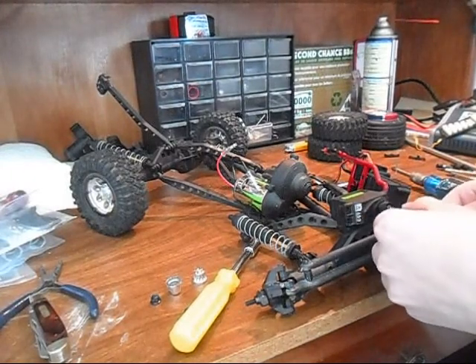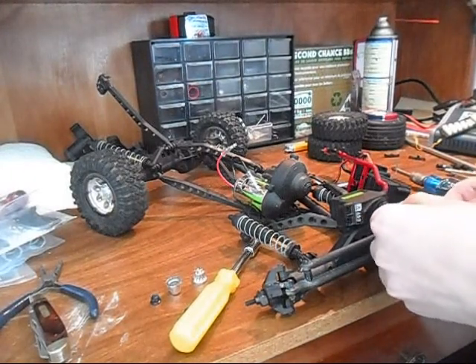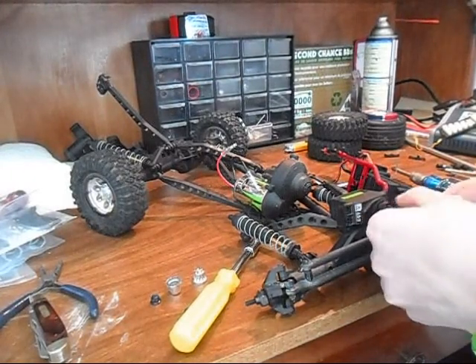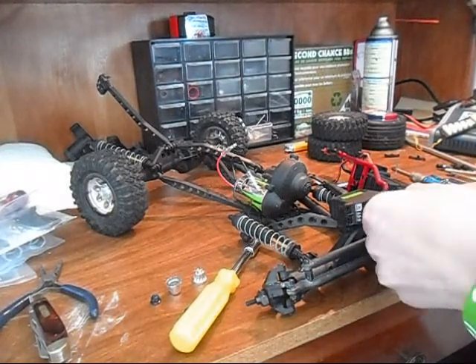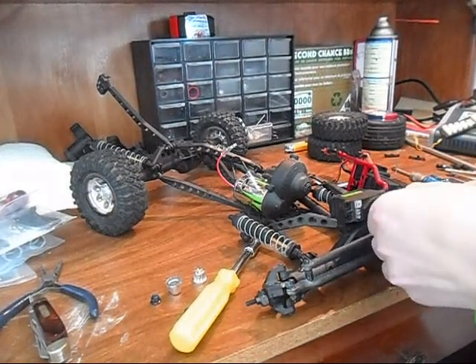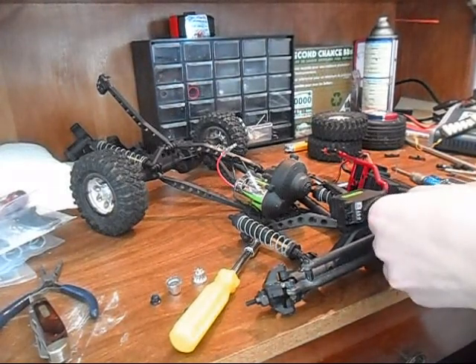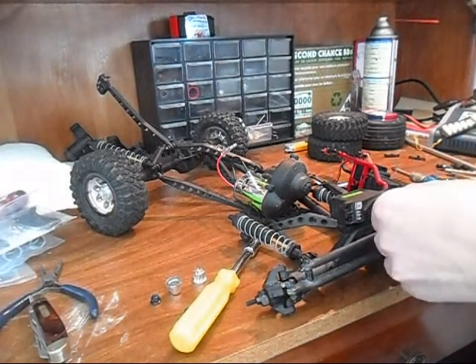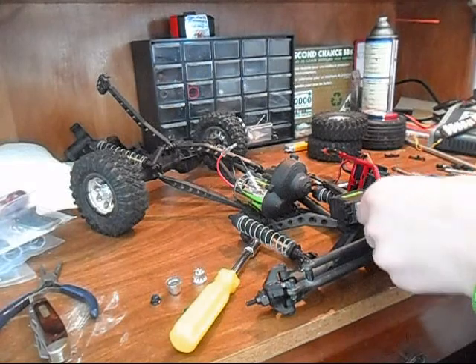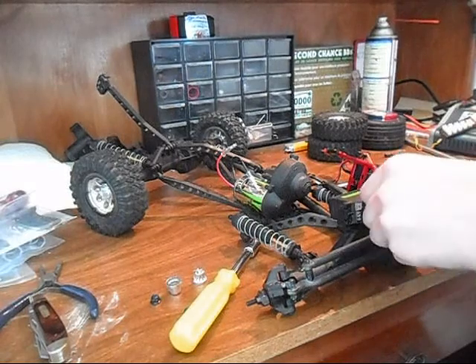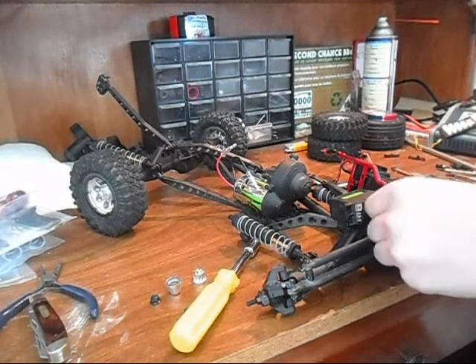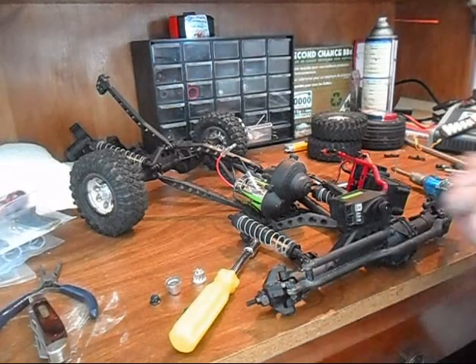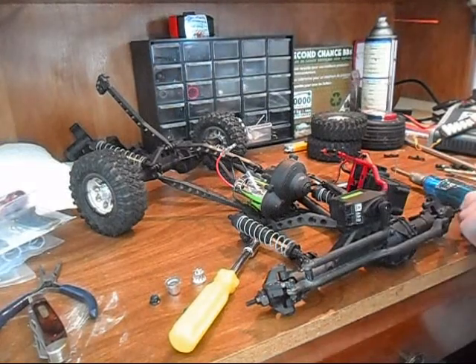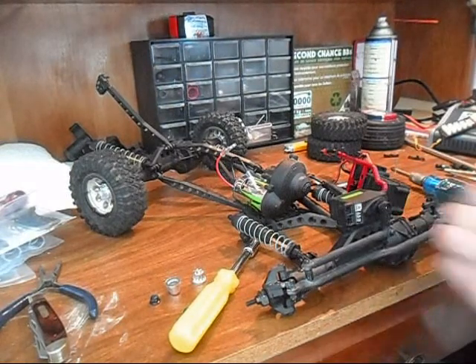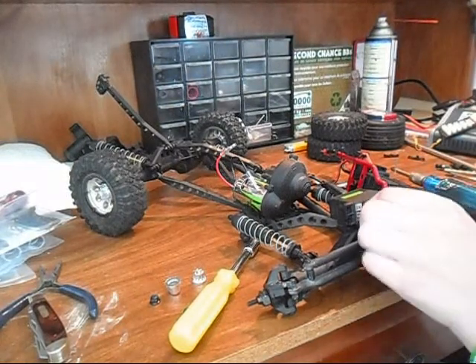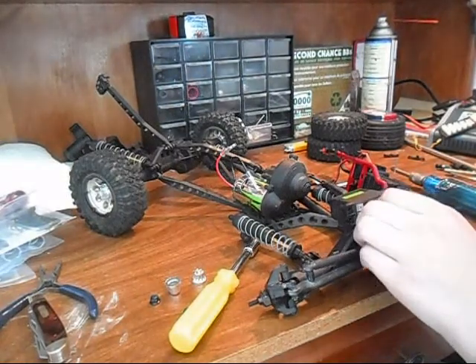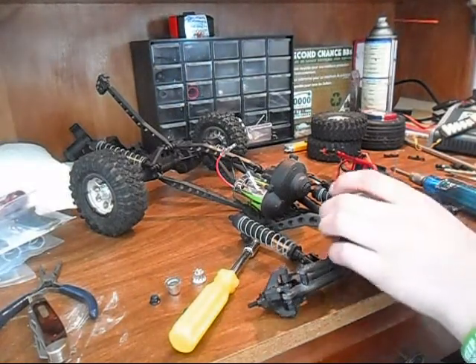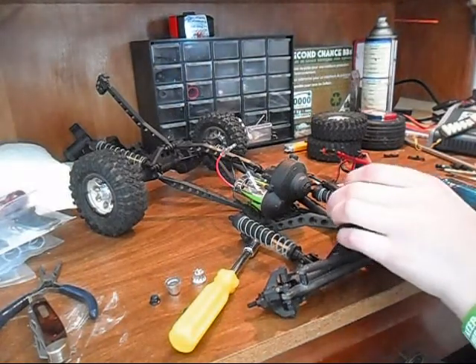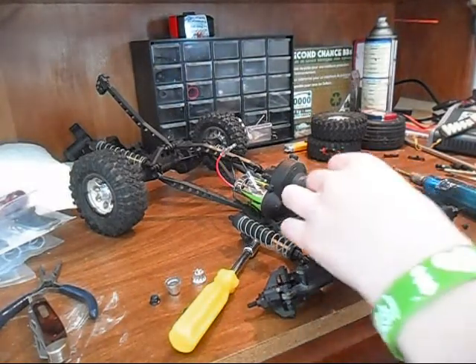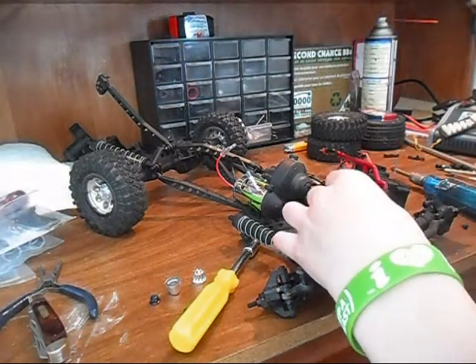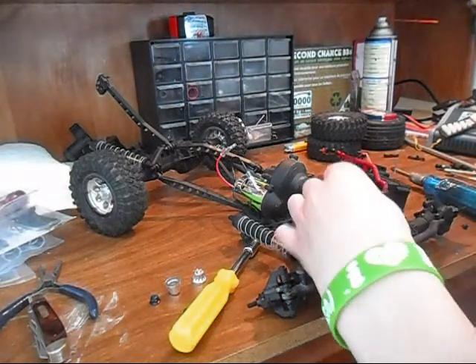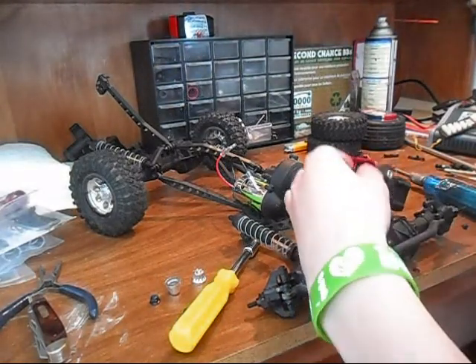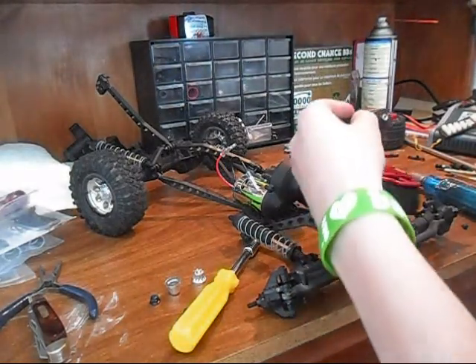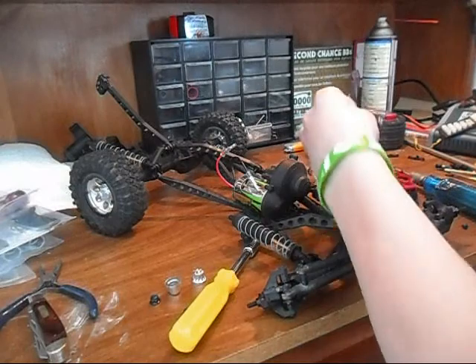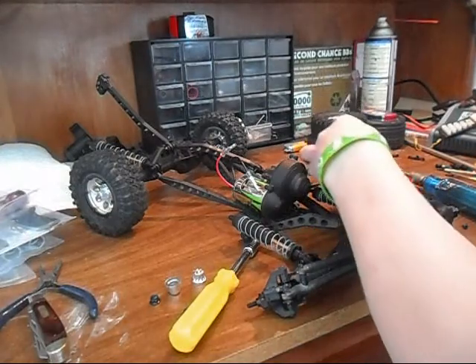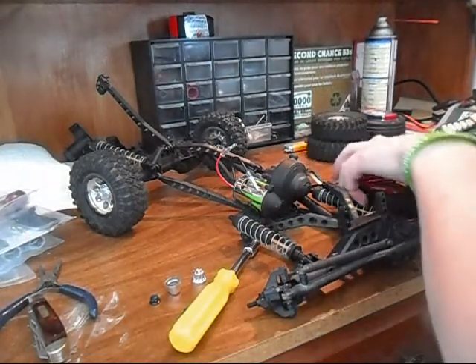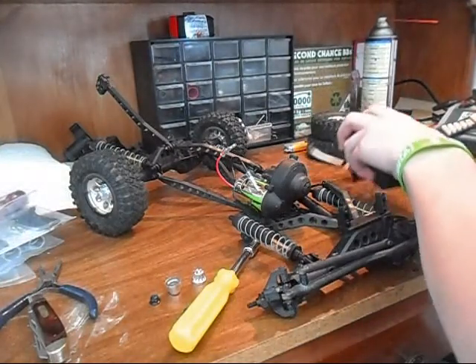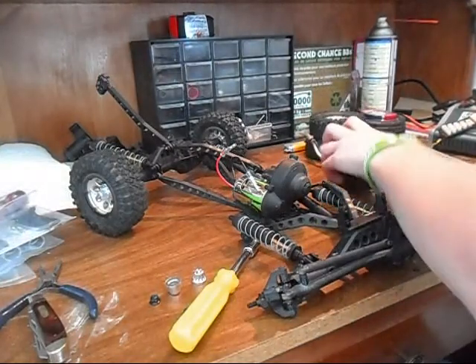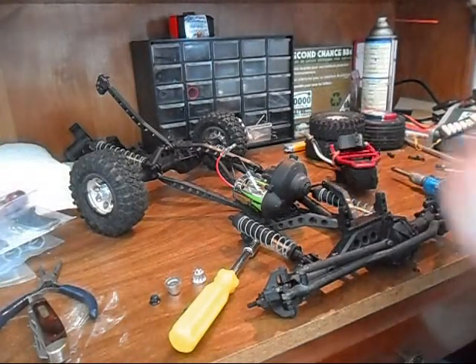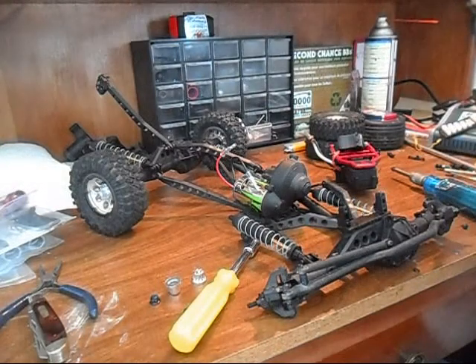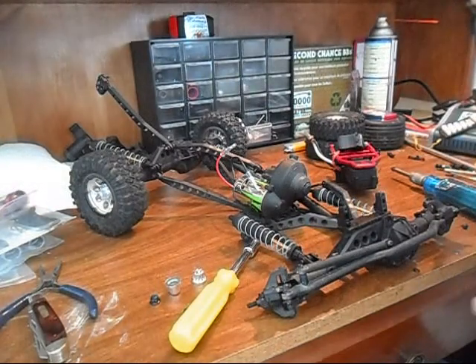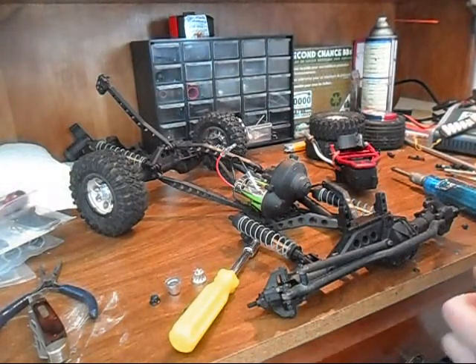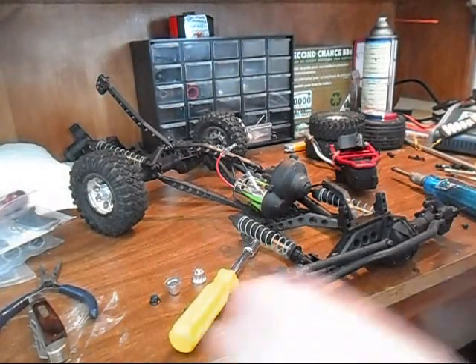Spin that like crazy. Voila, off it goes. And there's a spacer behind that too — I'll tell you that now.